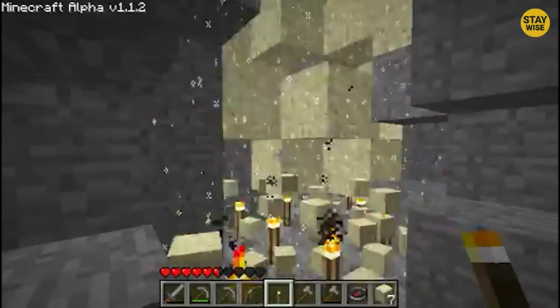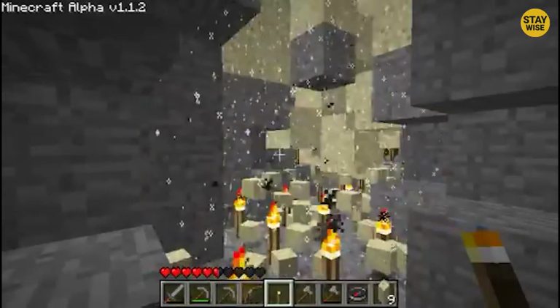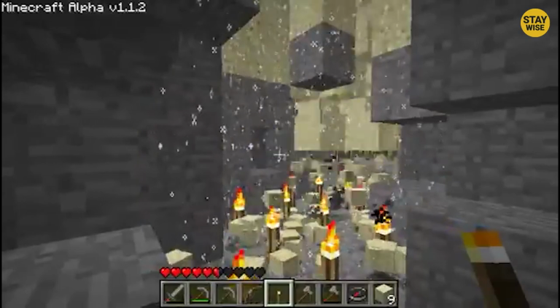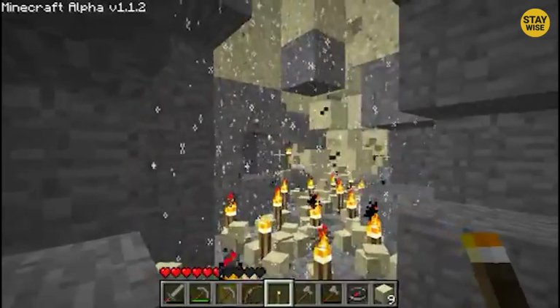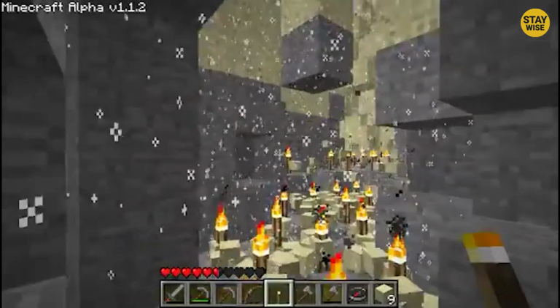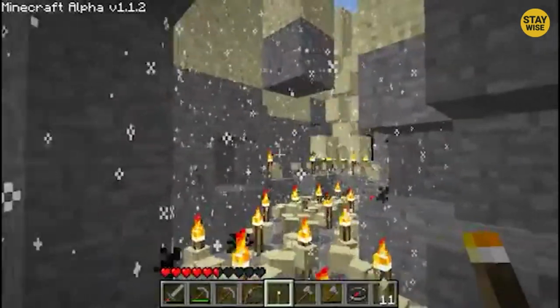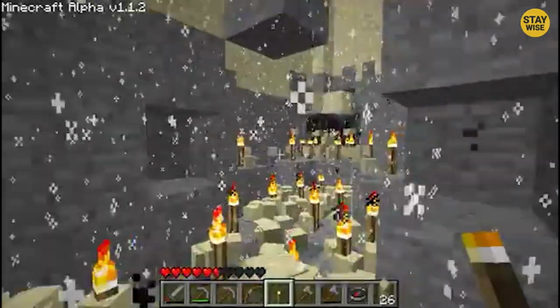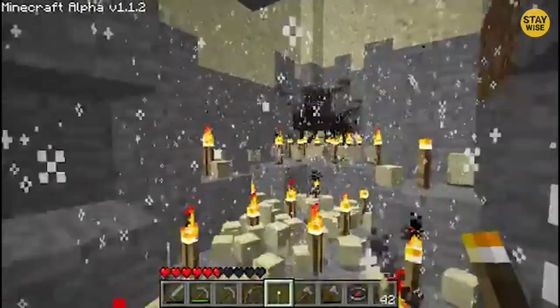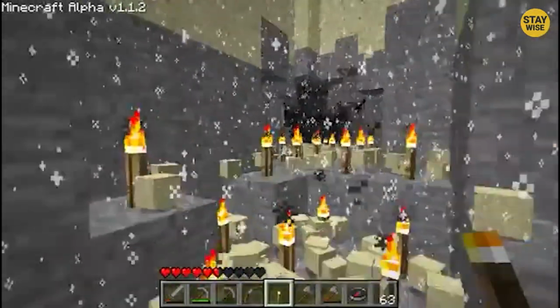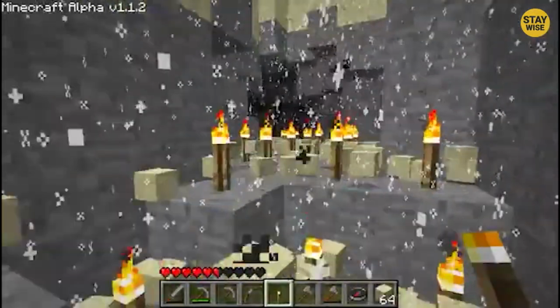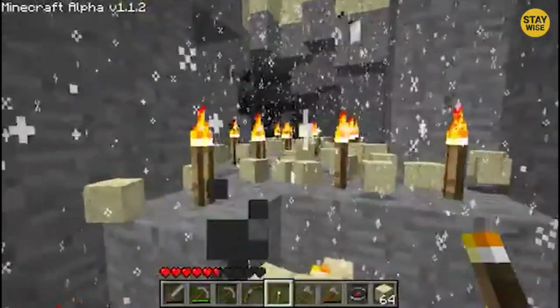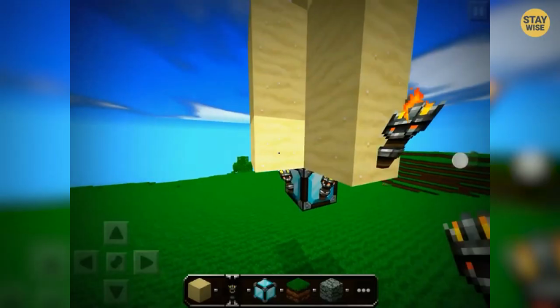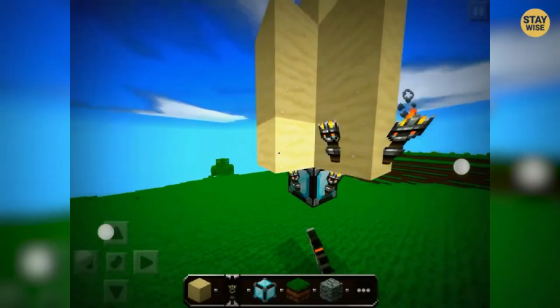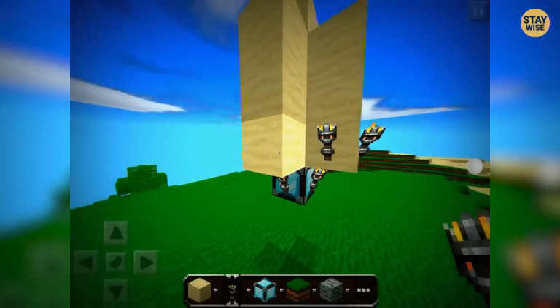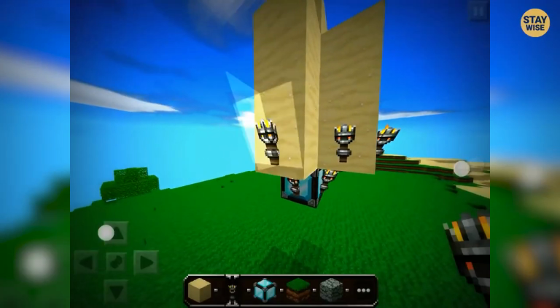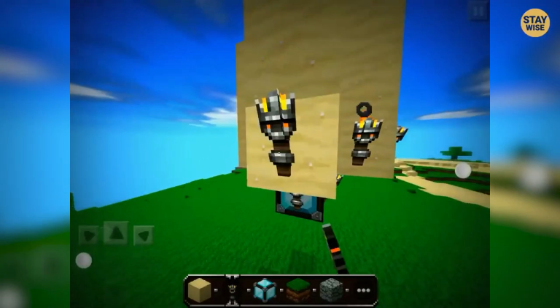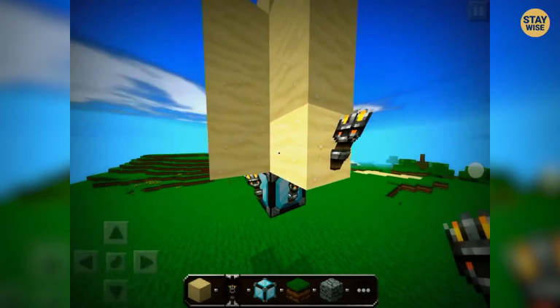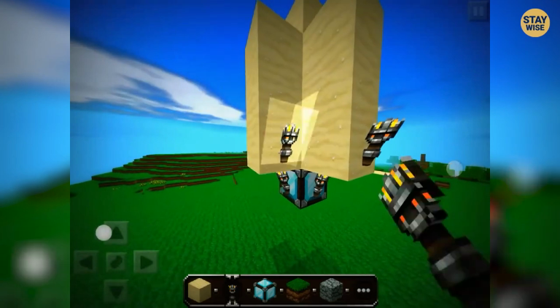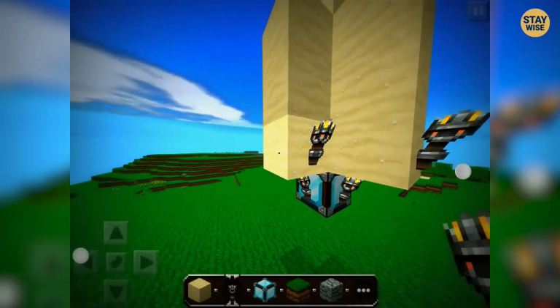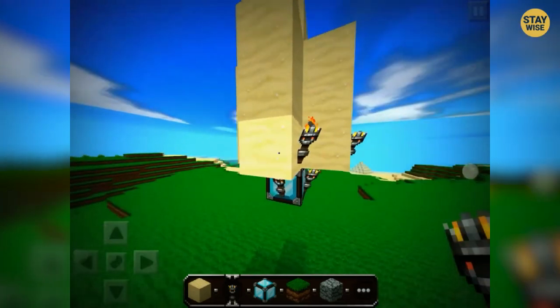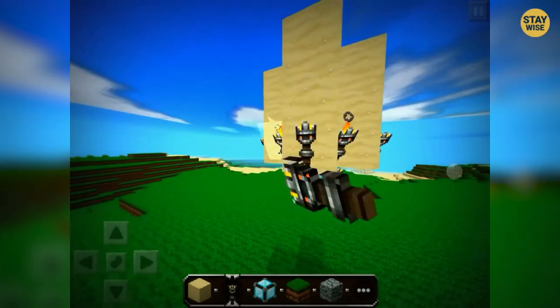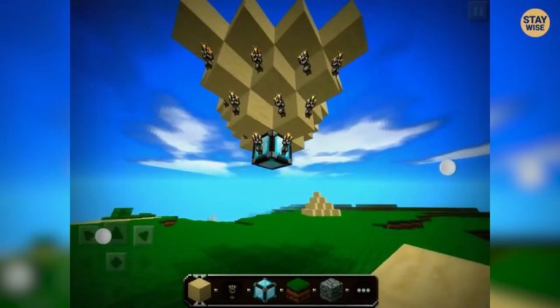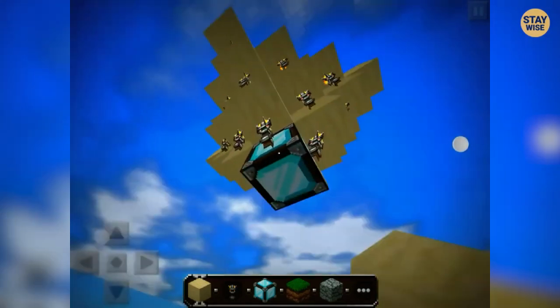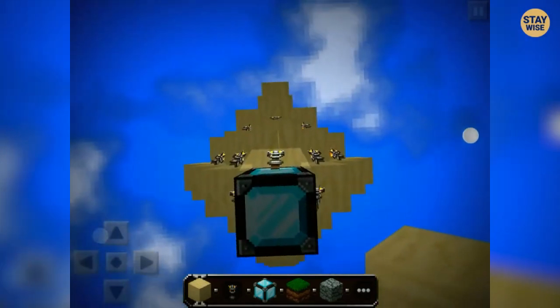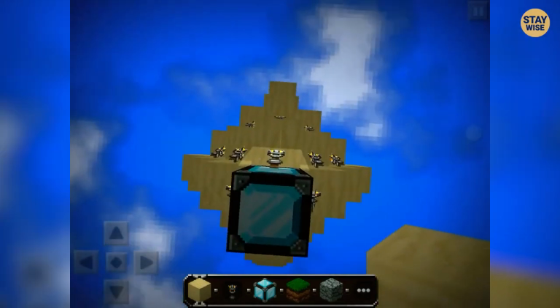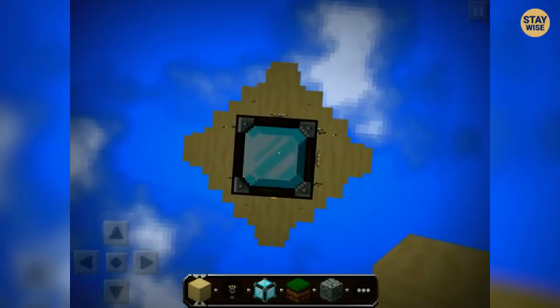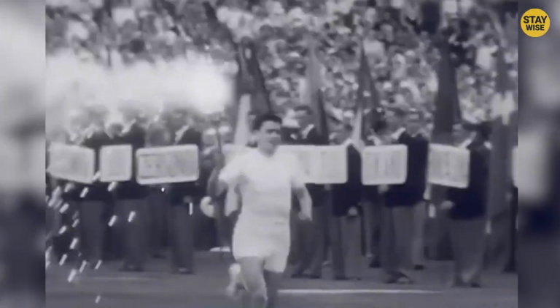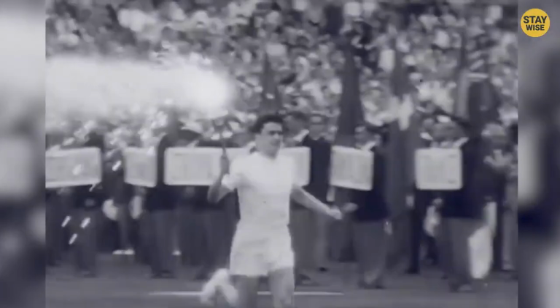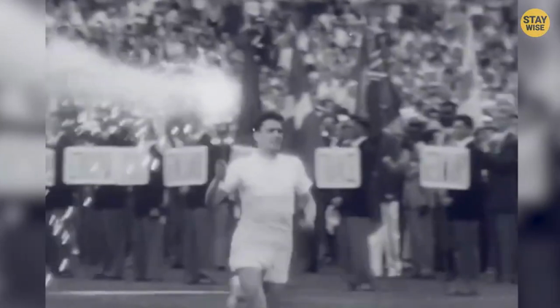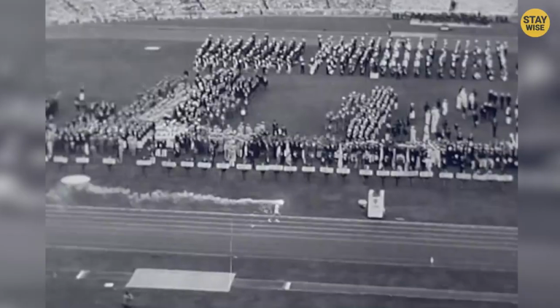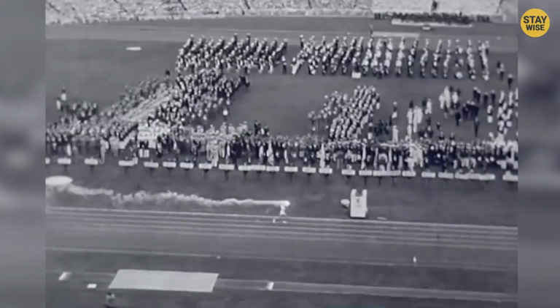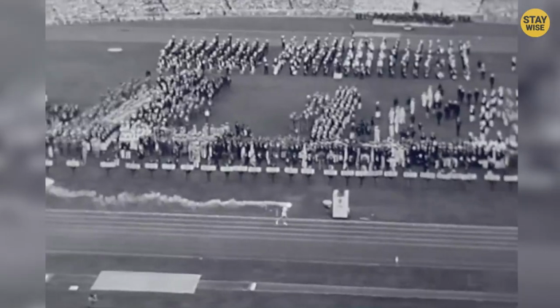Like when you're using sand blocks which aren't as strong as others. Or if you're setting a trap for your enemies, it makes the building easier to destroy and trap them. This way you can easily run away to safety.